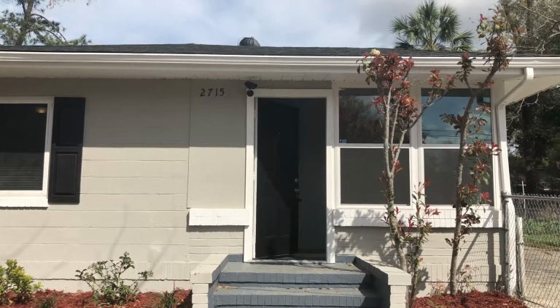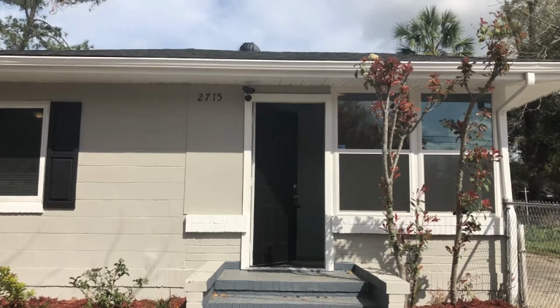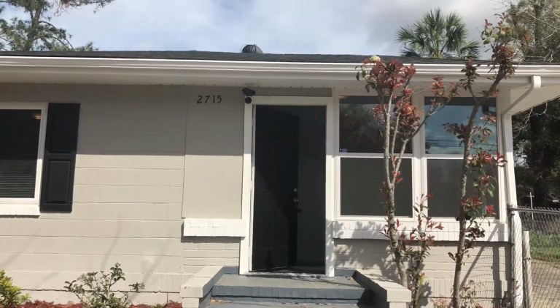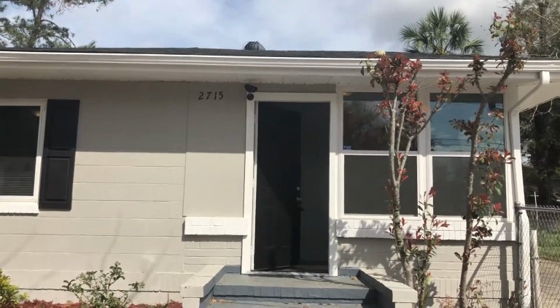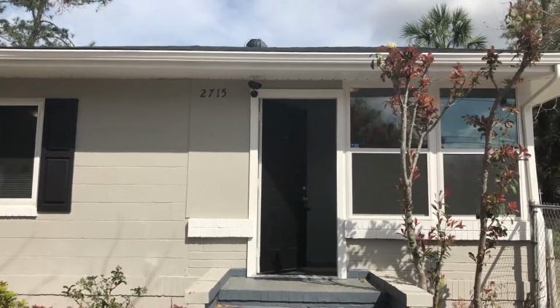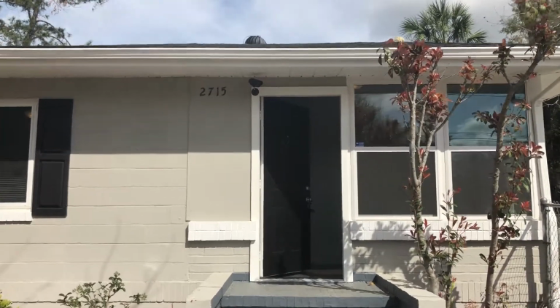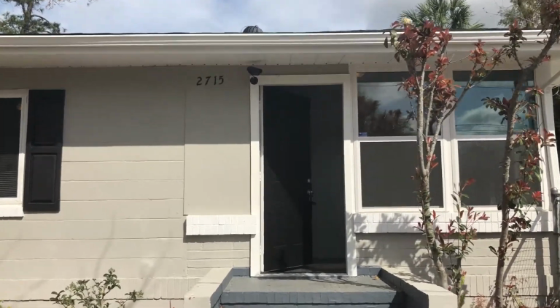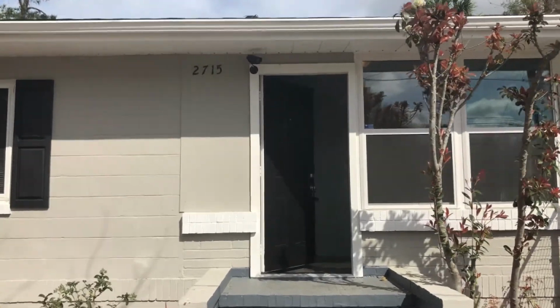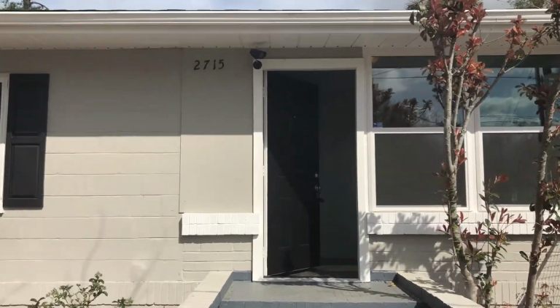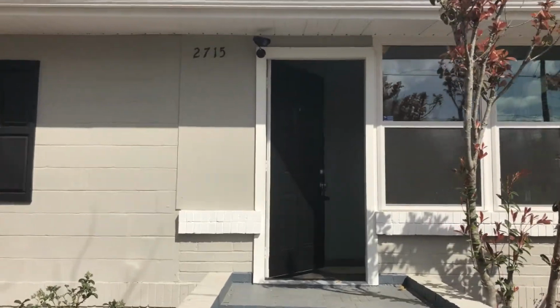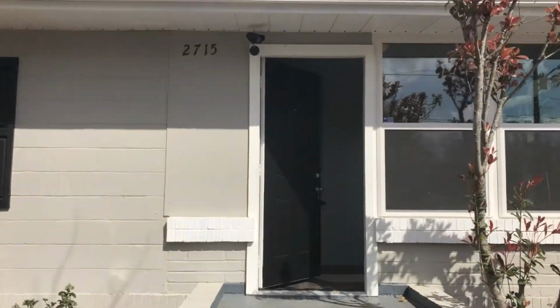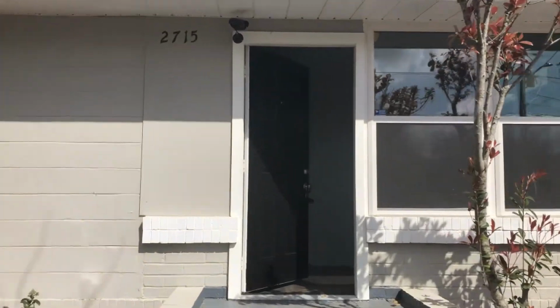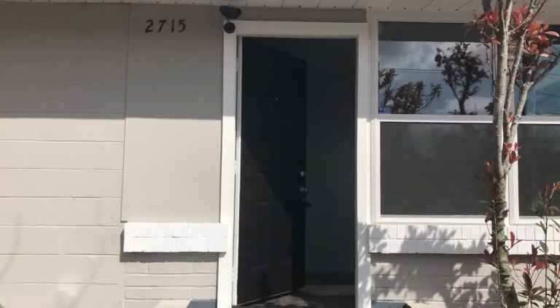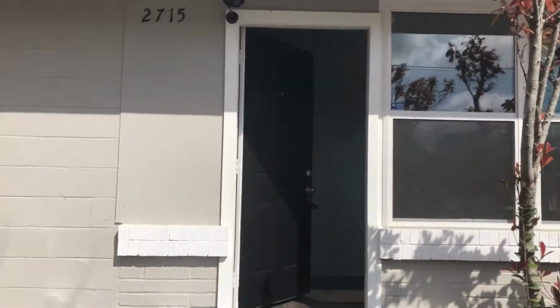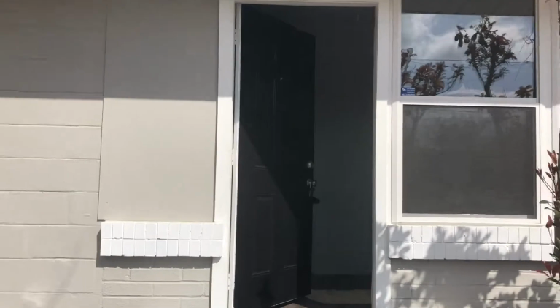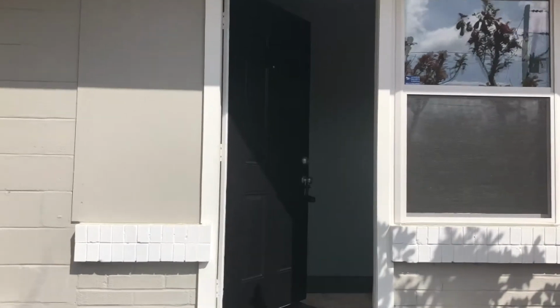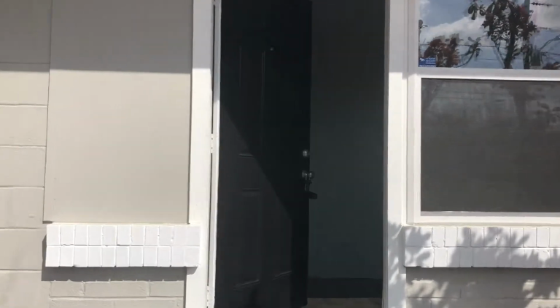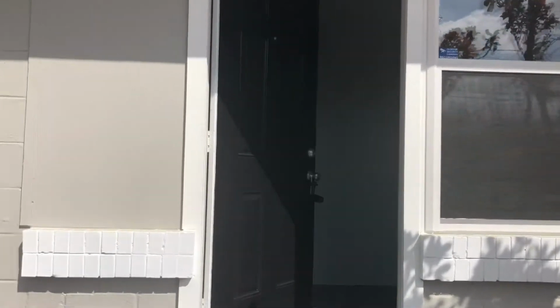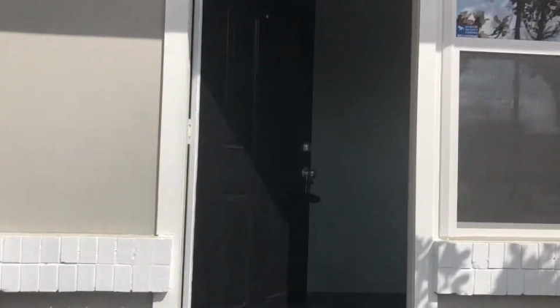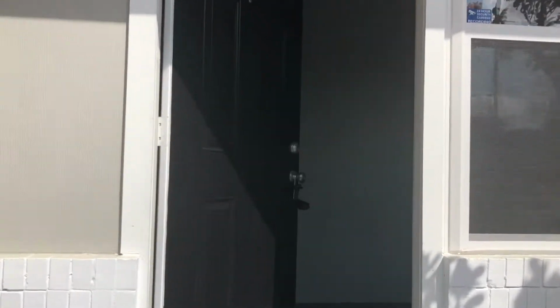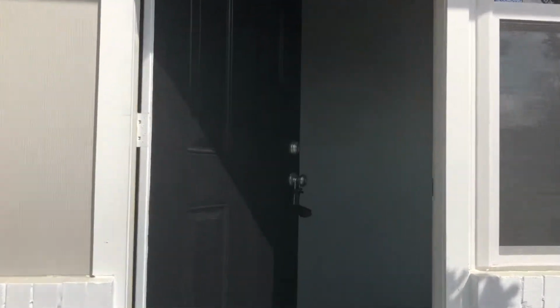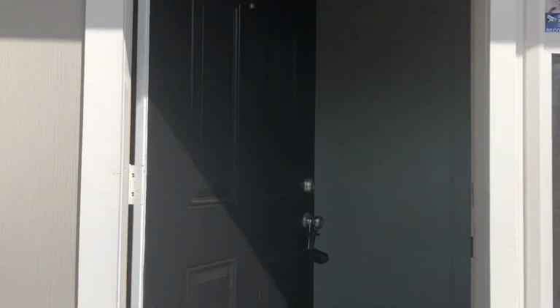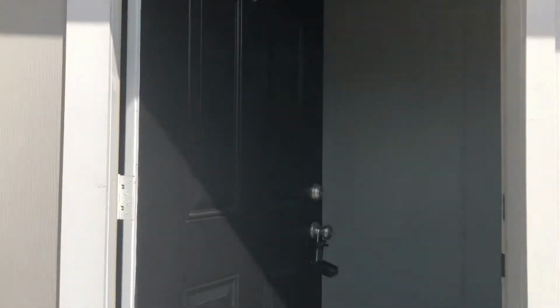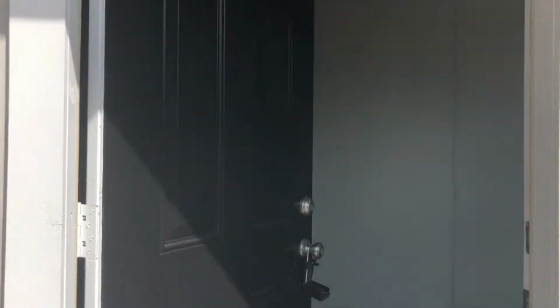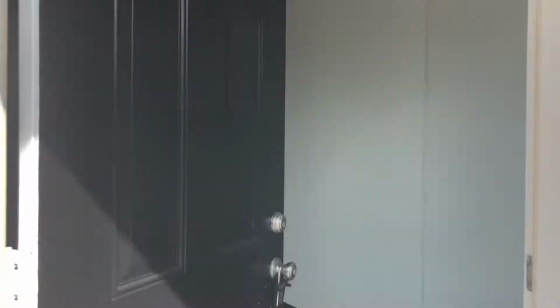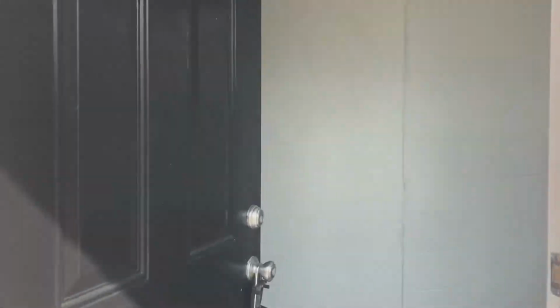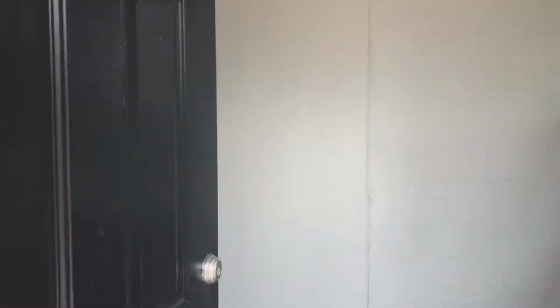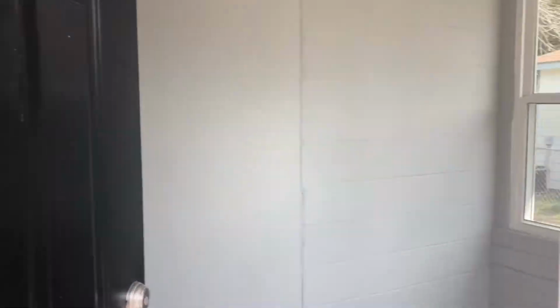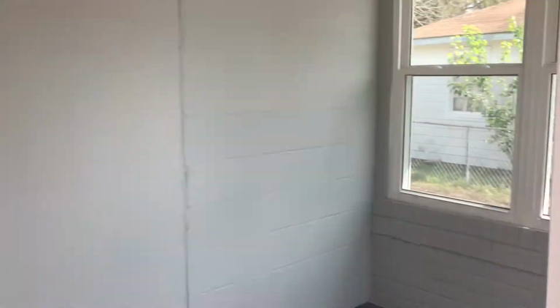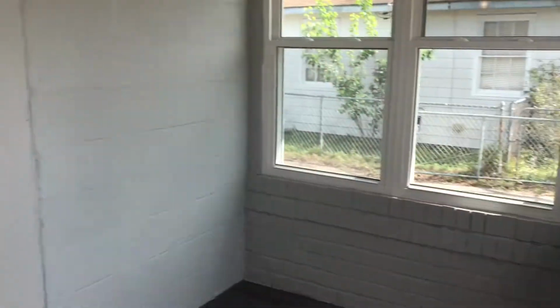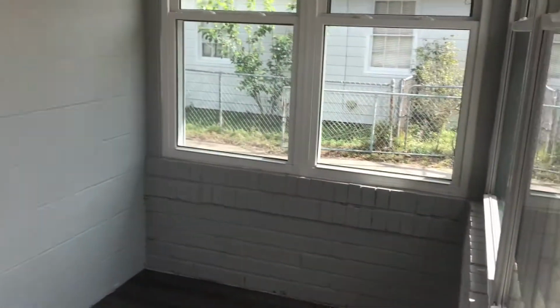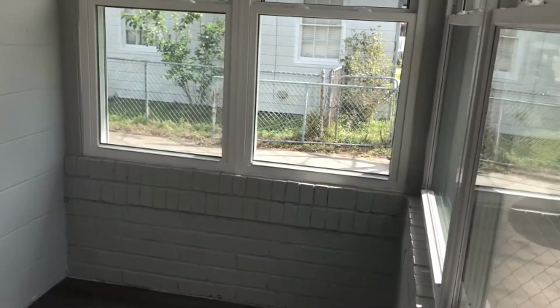Hi, this is Candace with JWB. We're here at 2715 Commonwealth Avenue to do a final walk on a newly renovated three-bedroom, two-bathroom home here in Jacksonville, Florida.